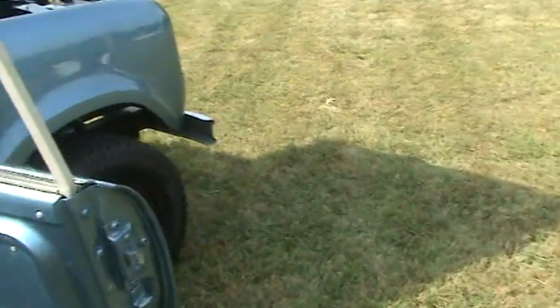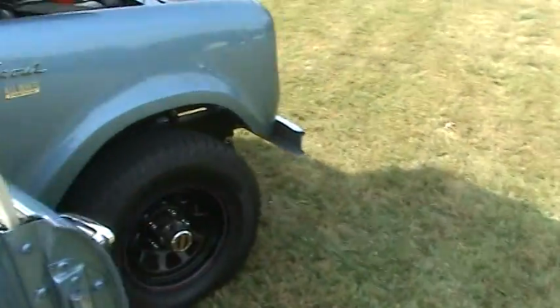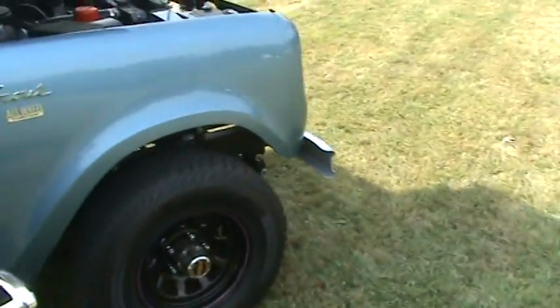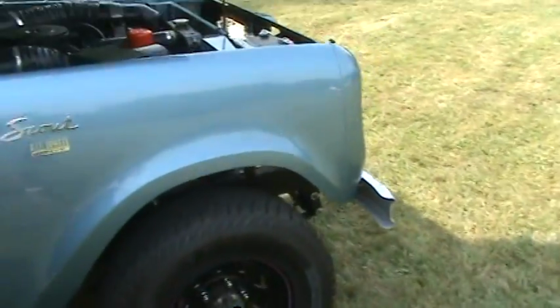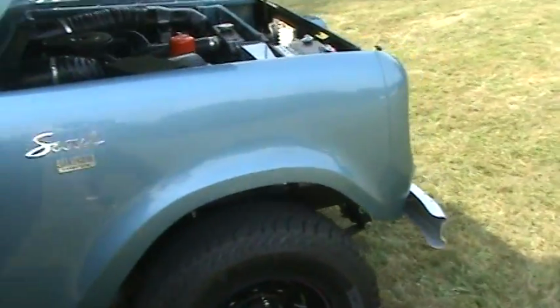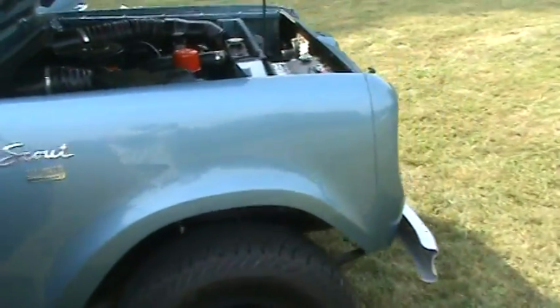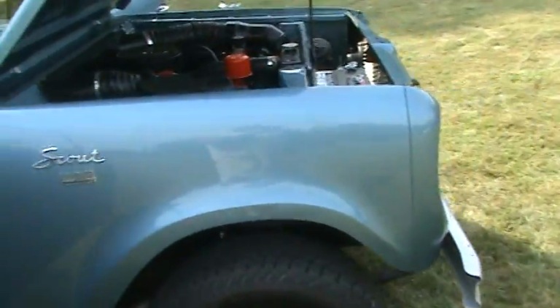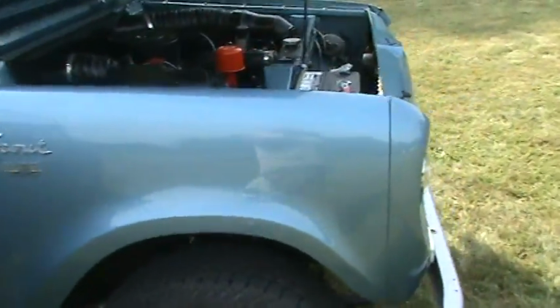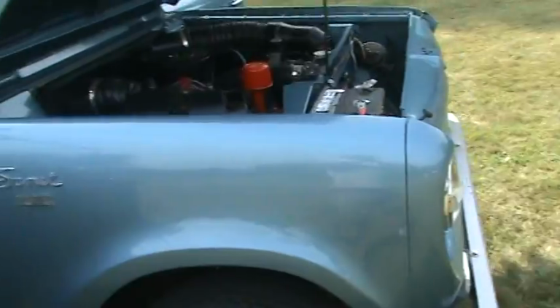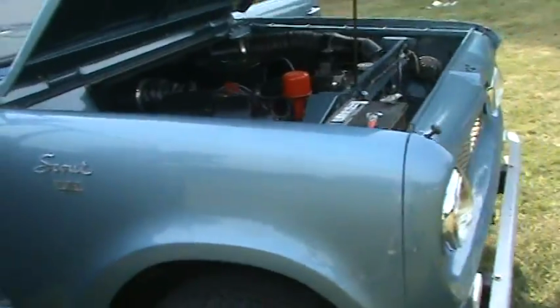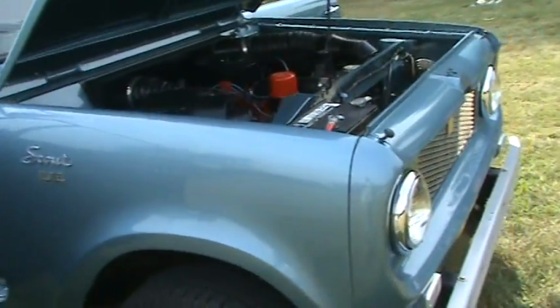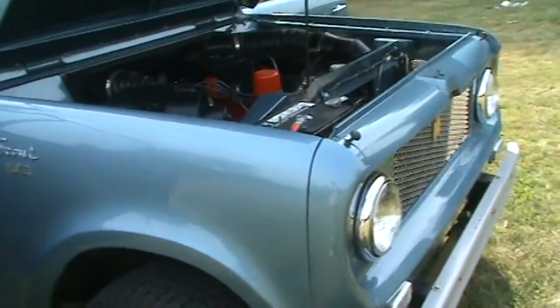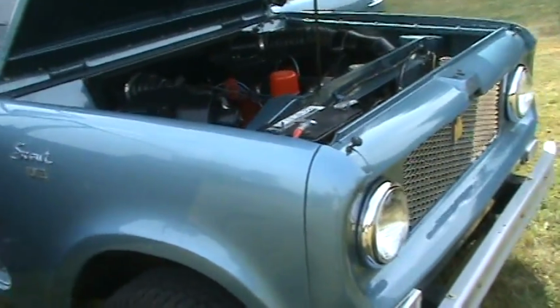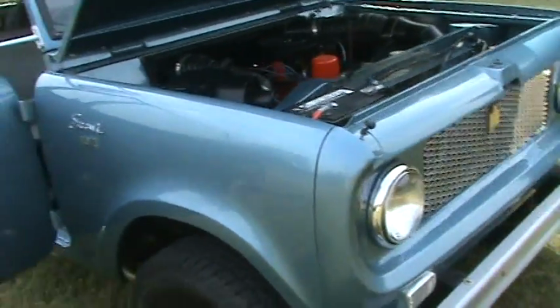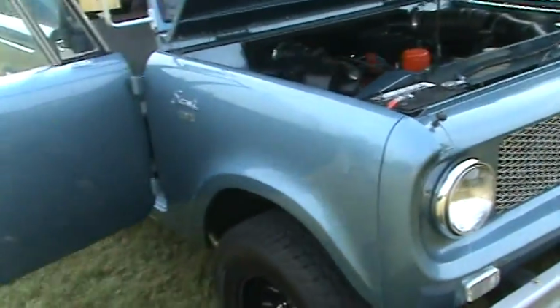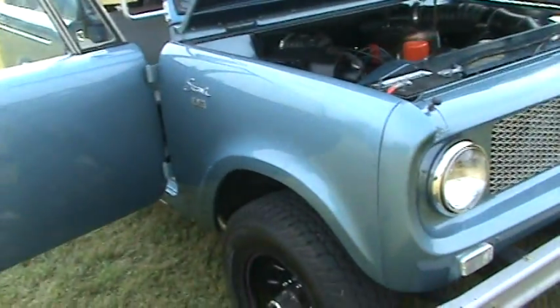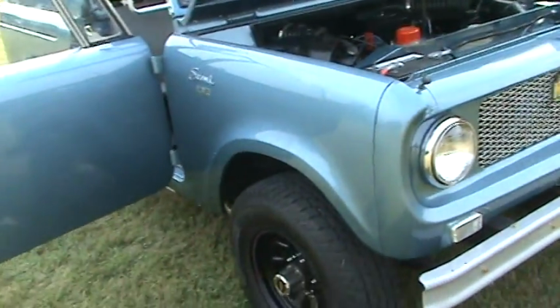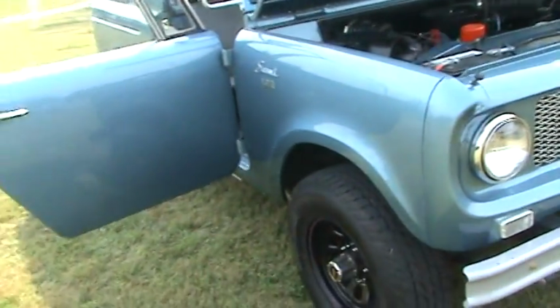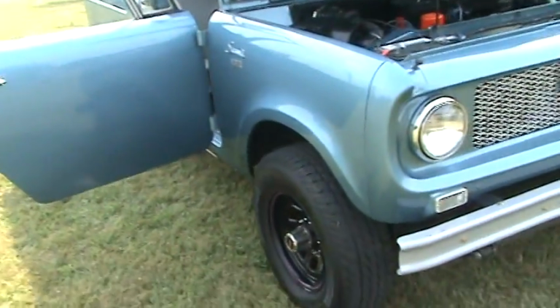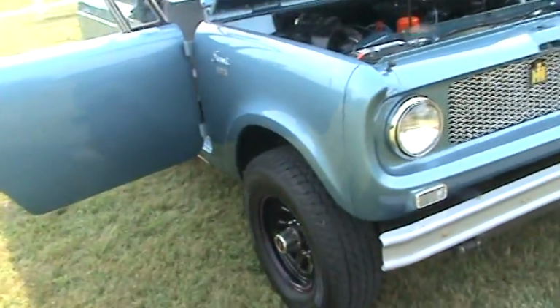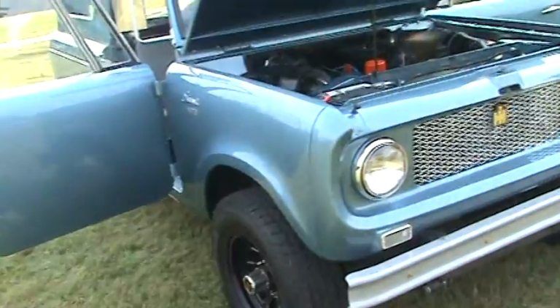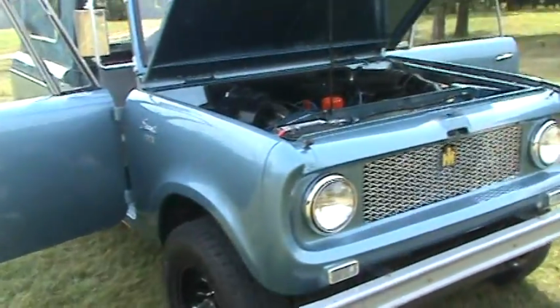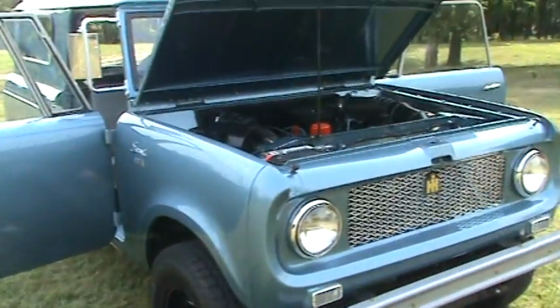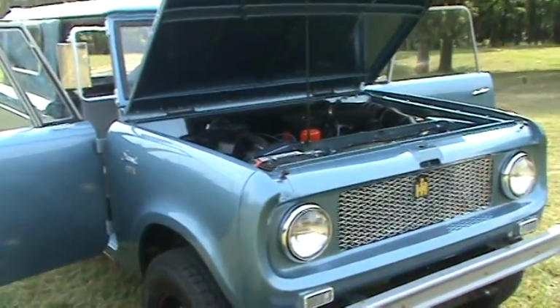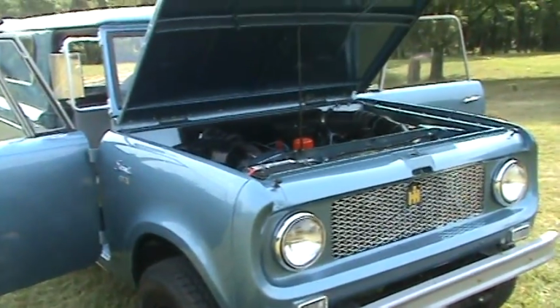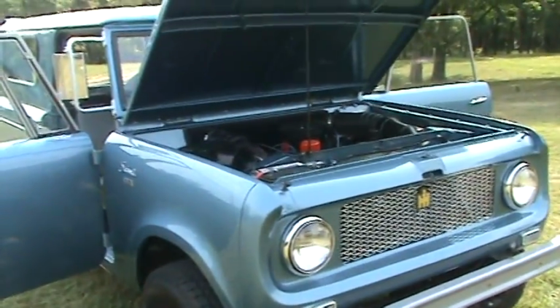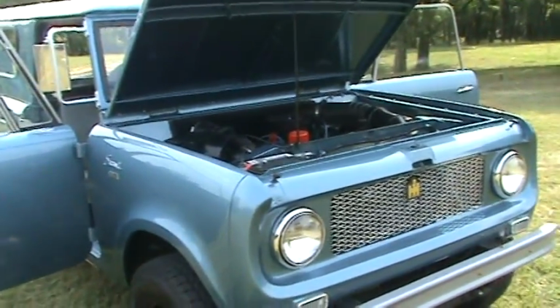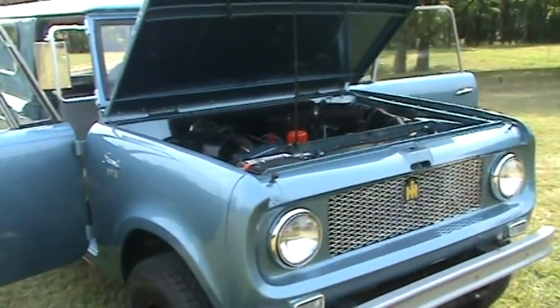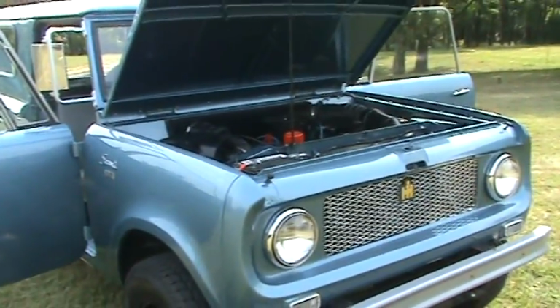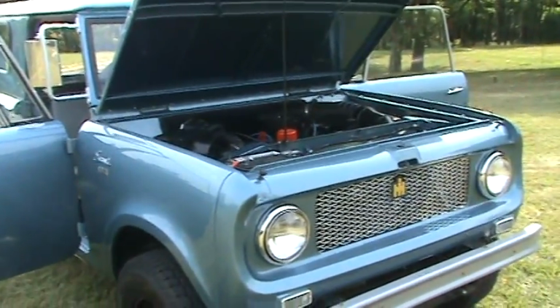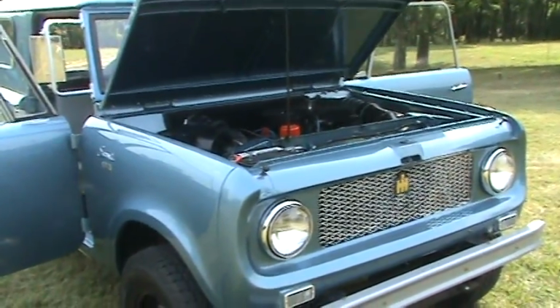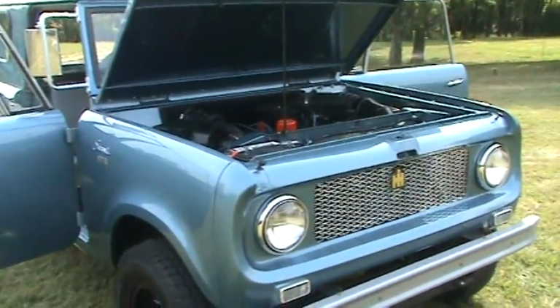We're just happy that we built this truck for him and that he allowed us to put together something nice for him. Well, we'll be seeing you later. Everybody stay tuned to Silverback Custom Works. Thanks.